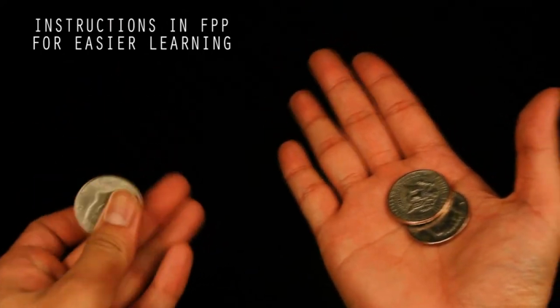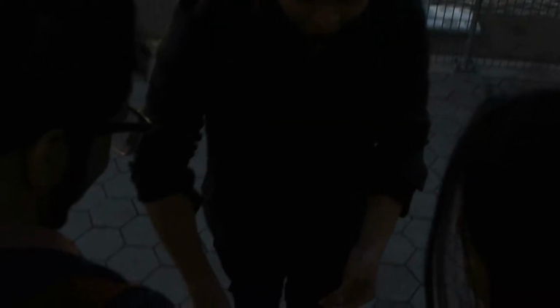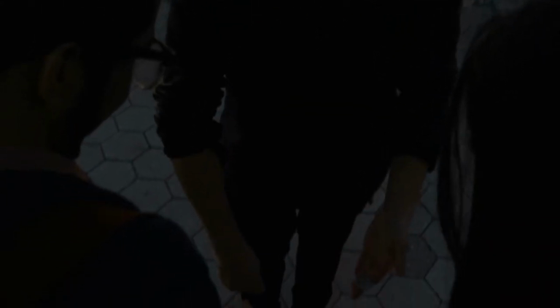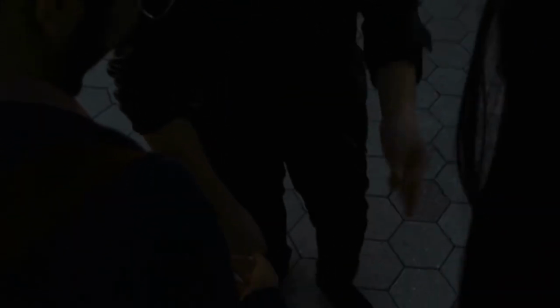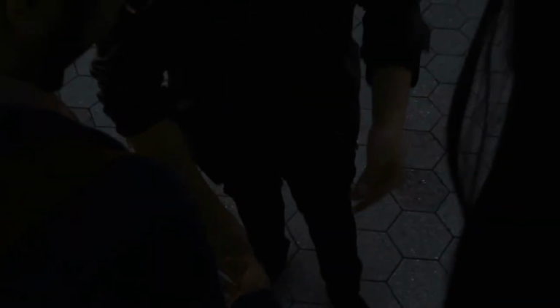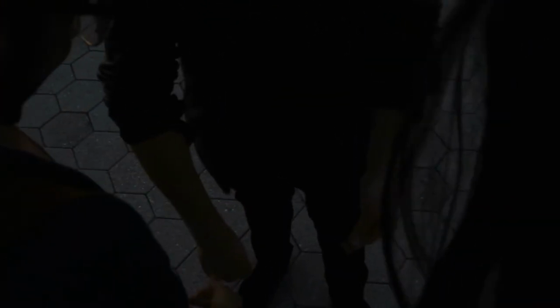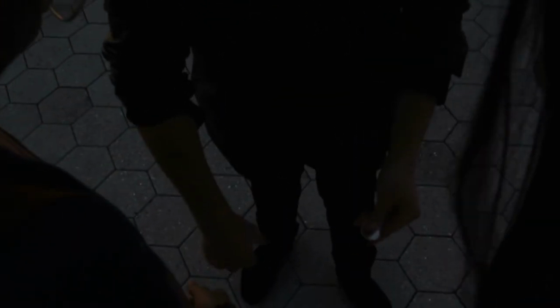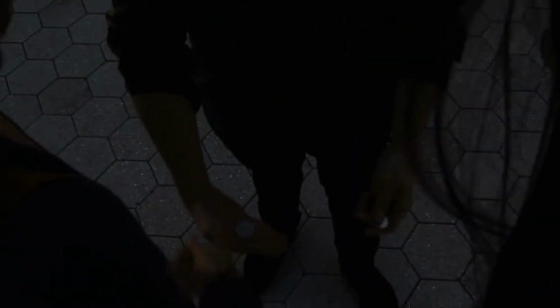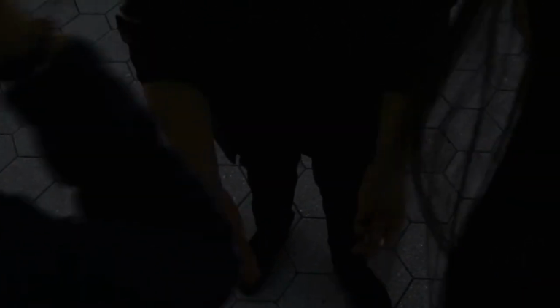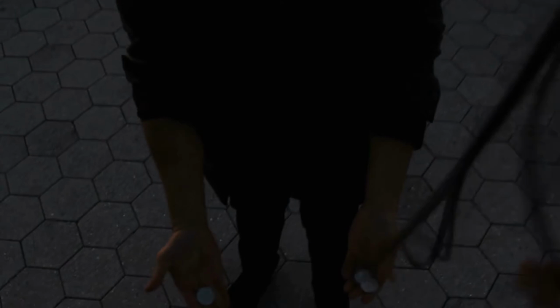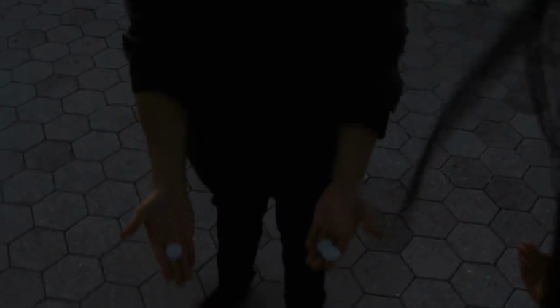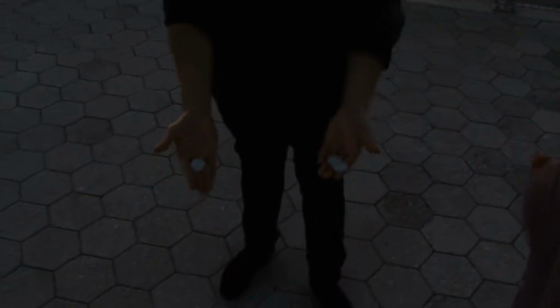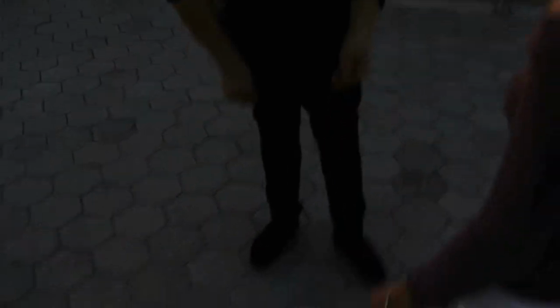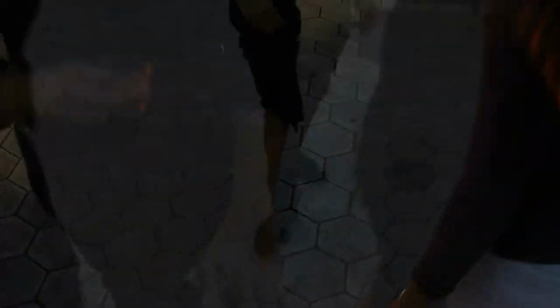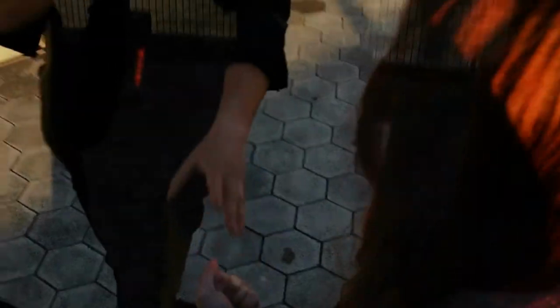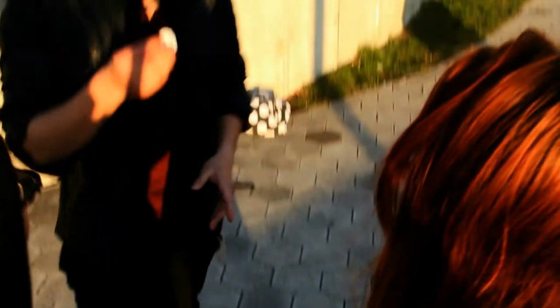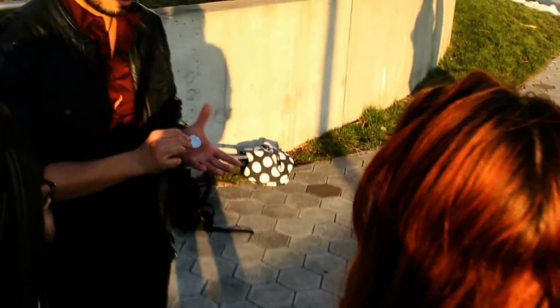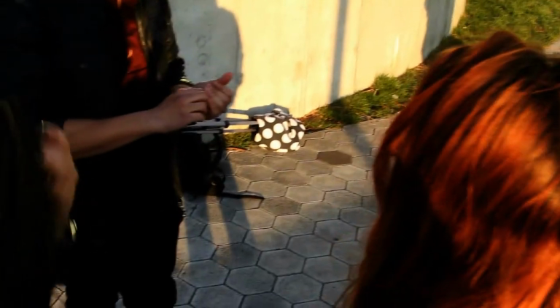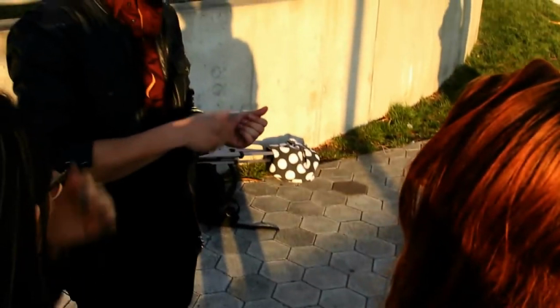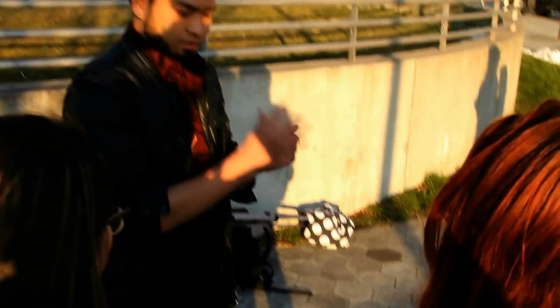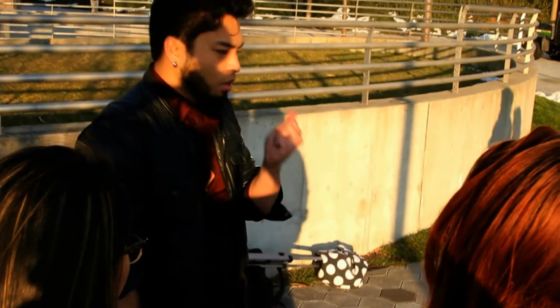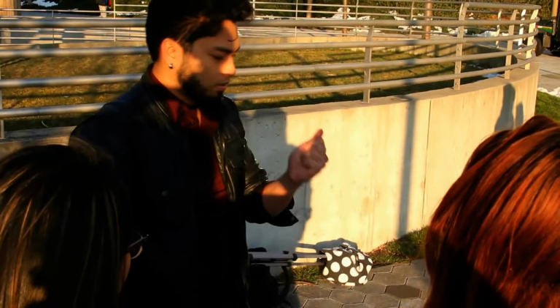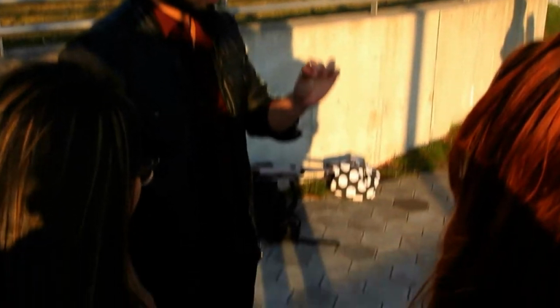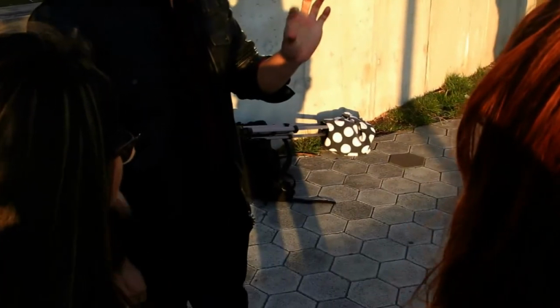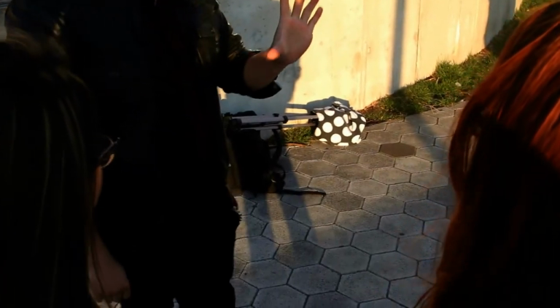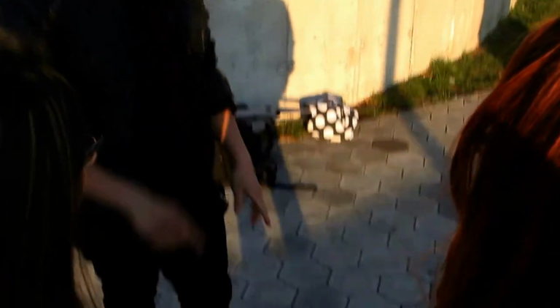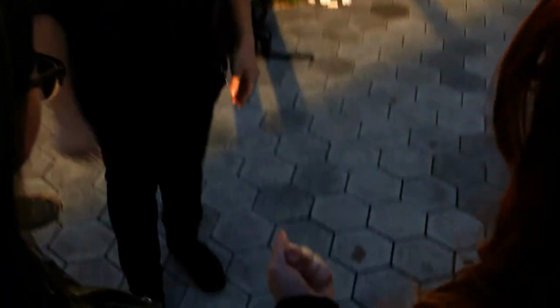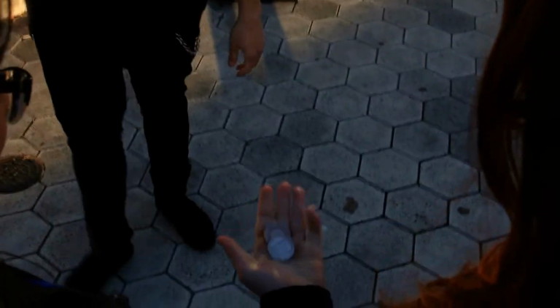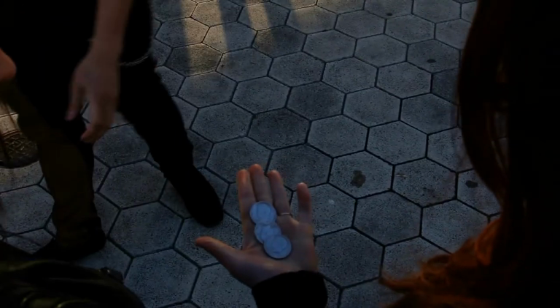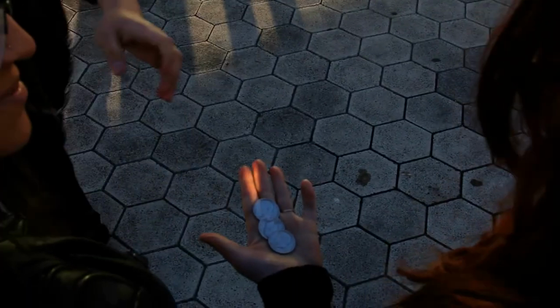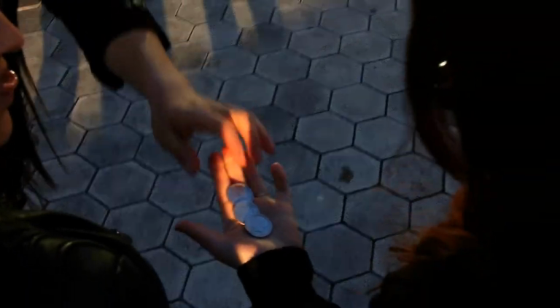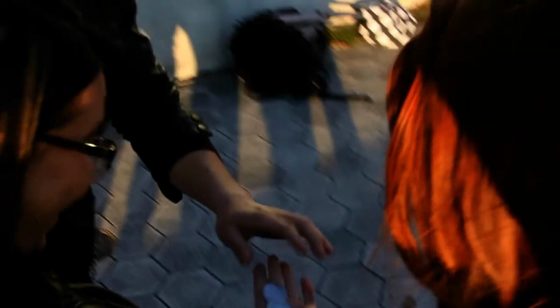Watch, he's going to follow this one here. Give it a little — yeah! Take this one, squeeze. Open your hand. And there it is. What the heck?